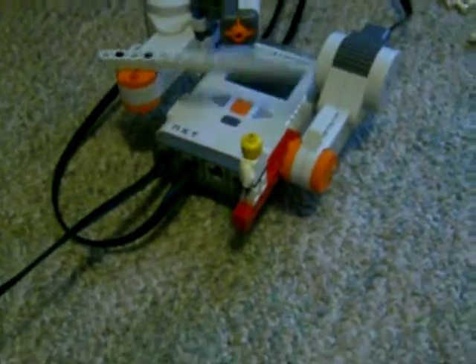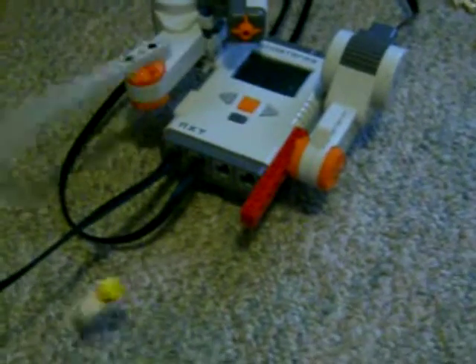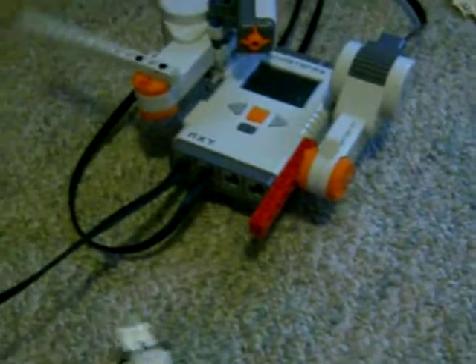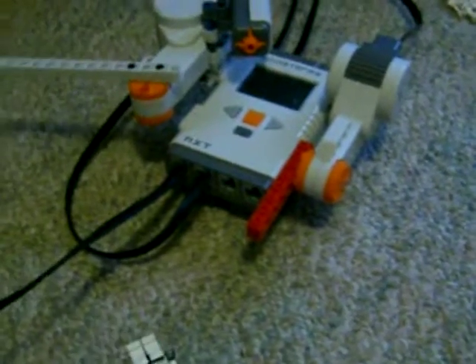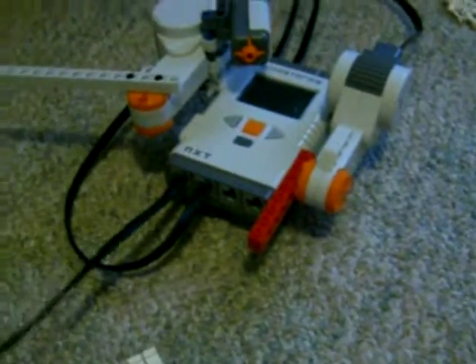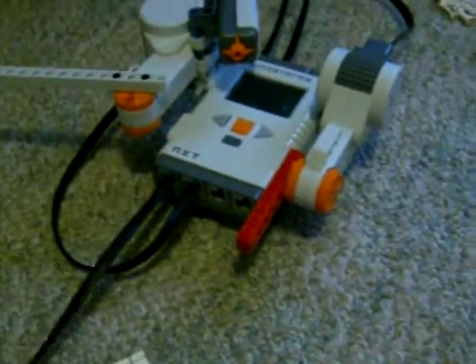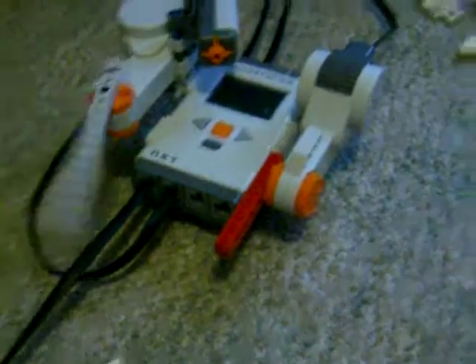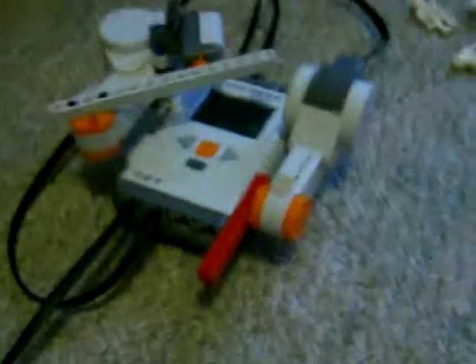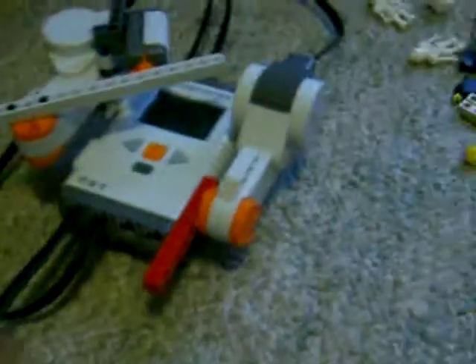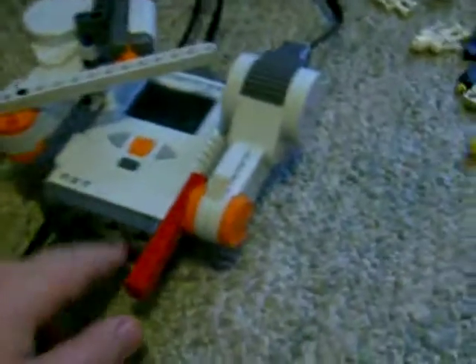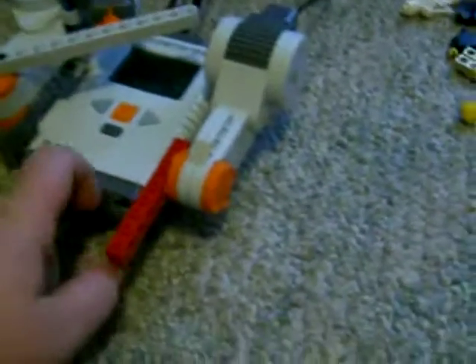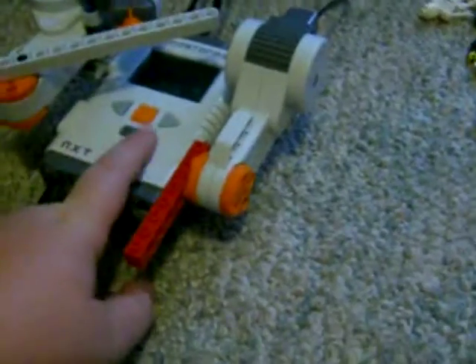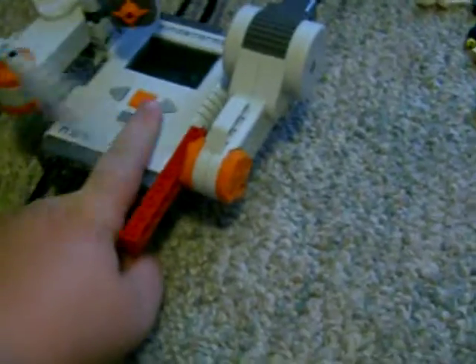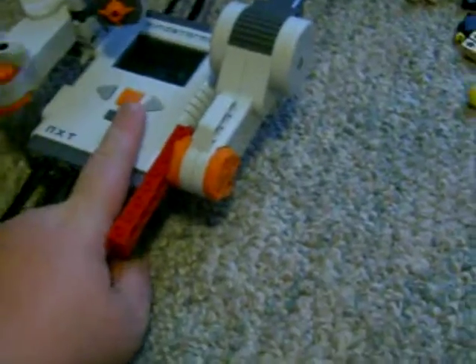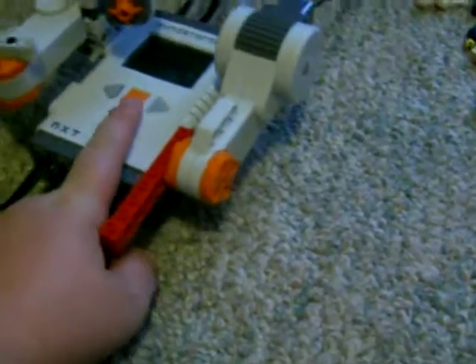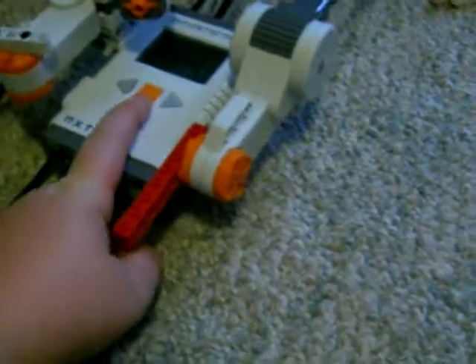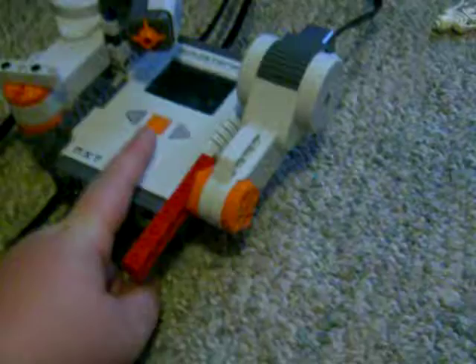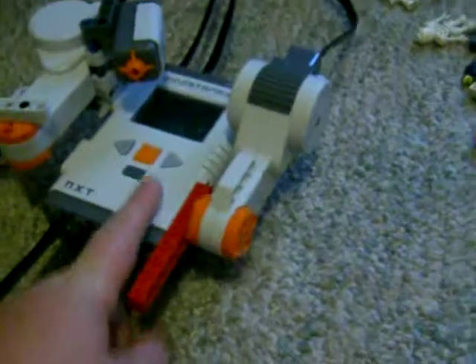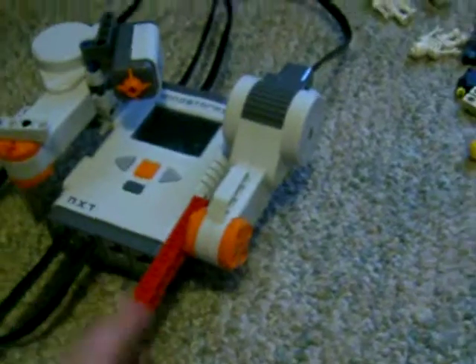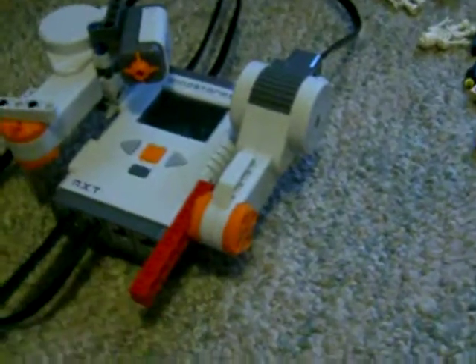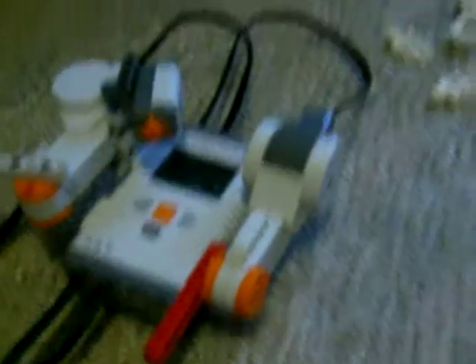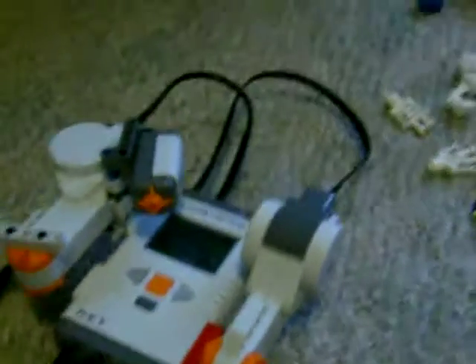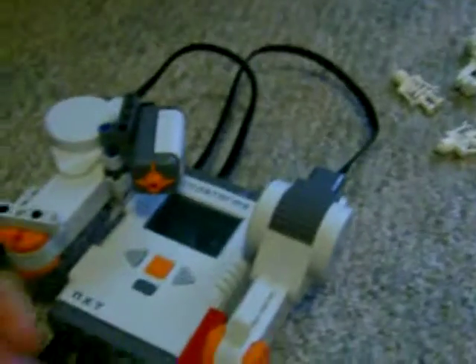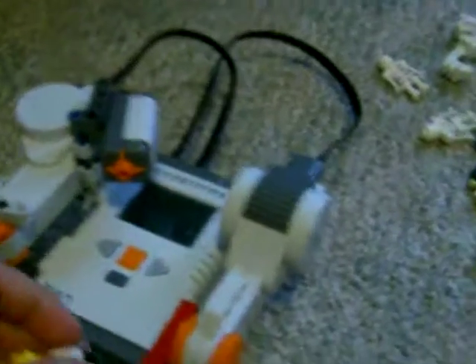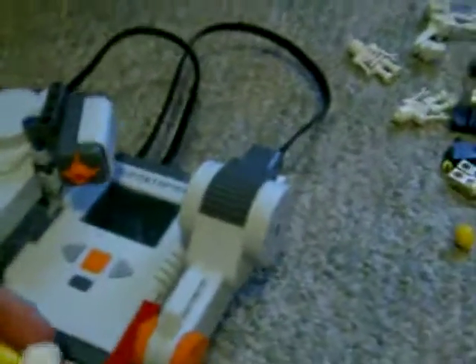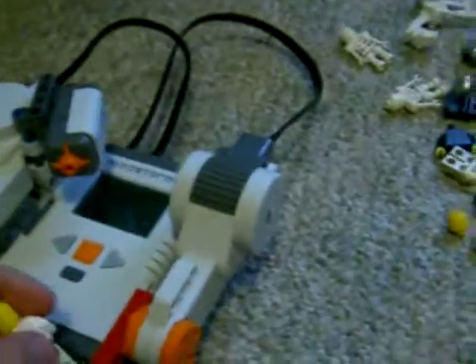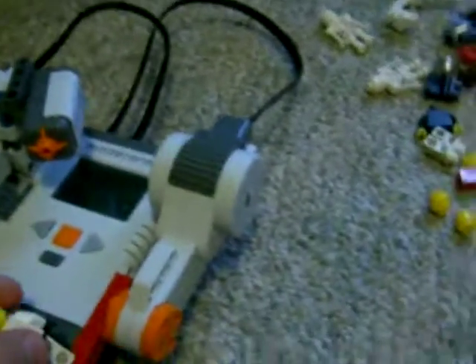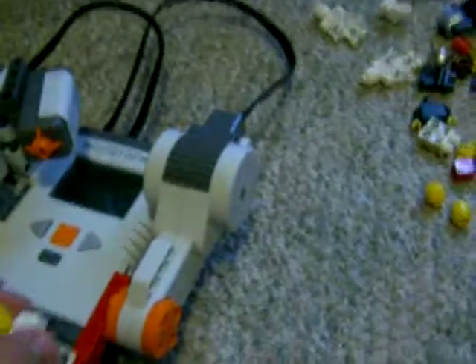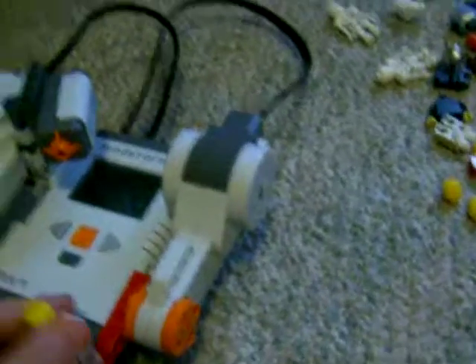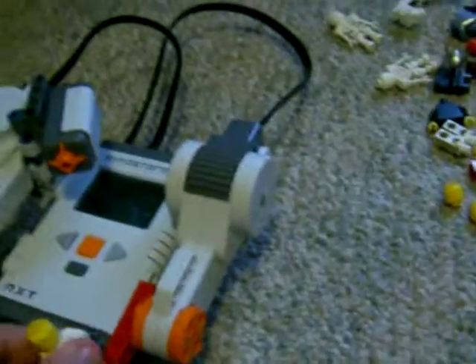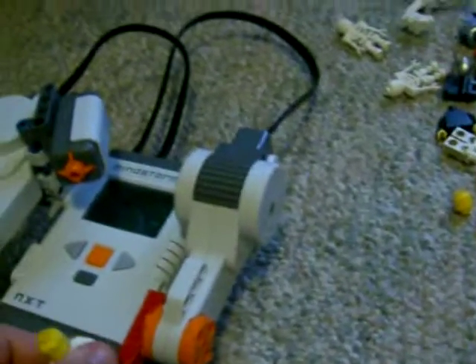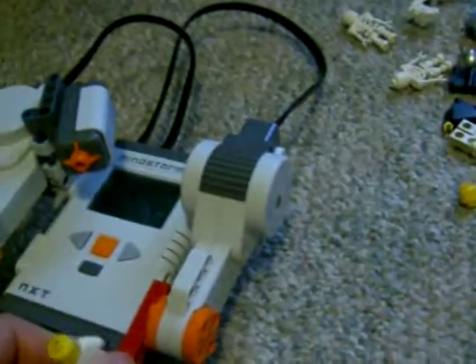Oh no, I fell off. Obviously that was intentional for demonstration purposes. That's what it looks like whenever you fall off.